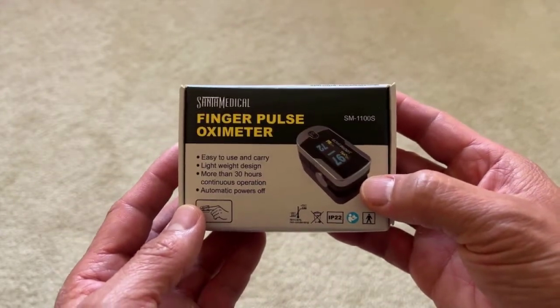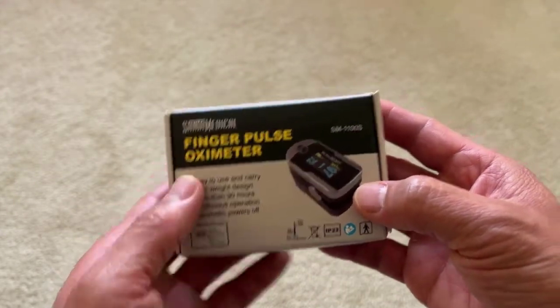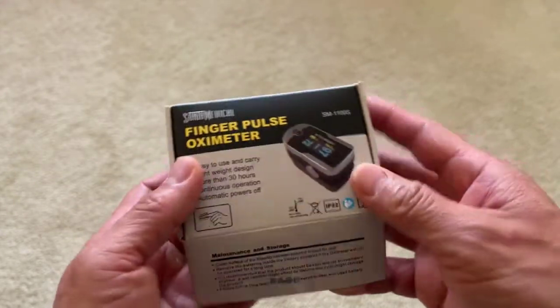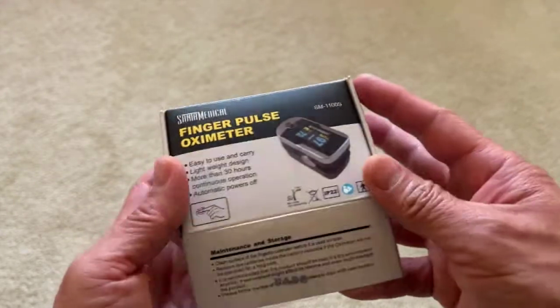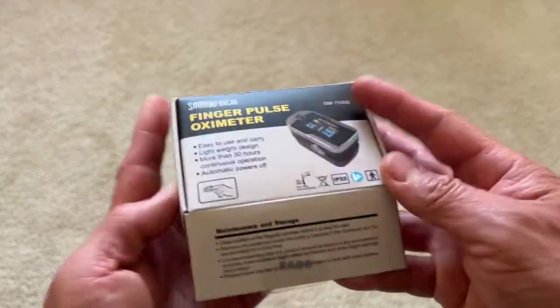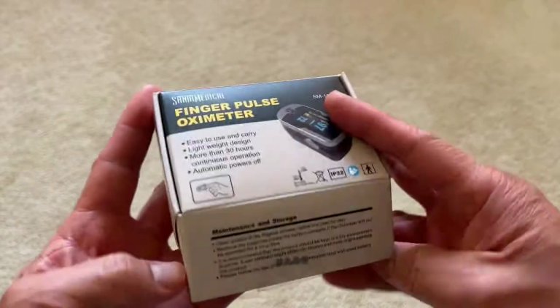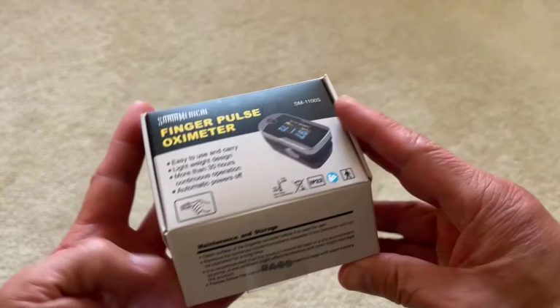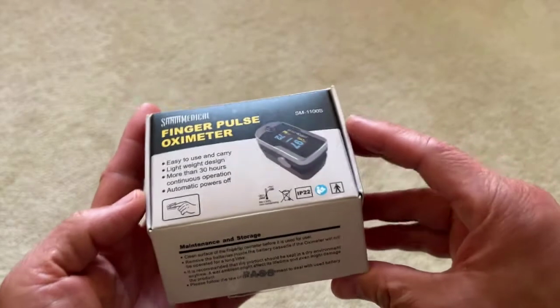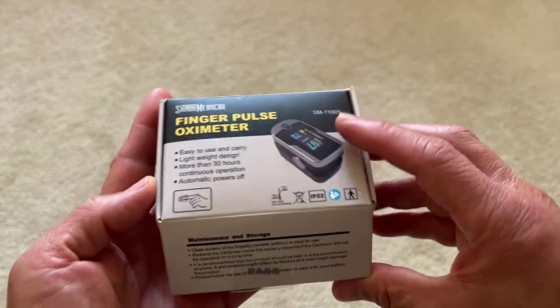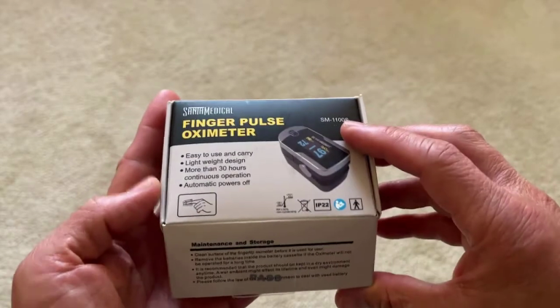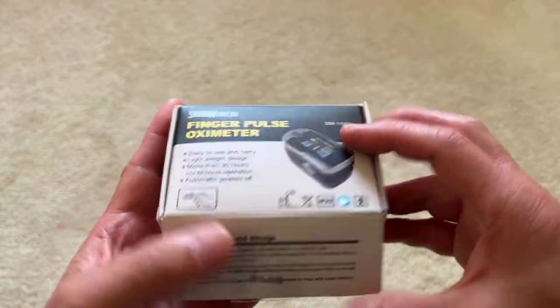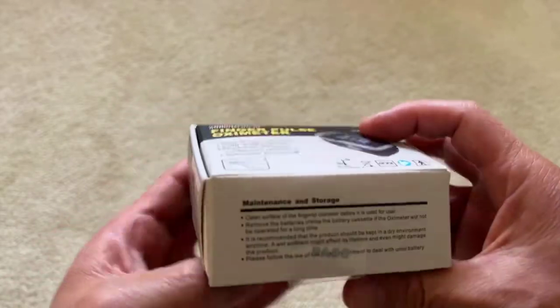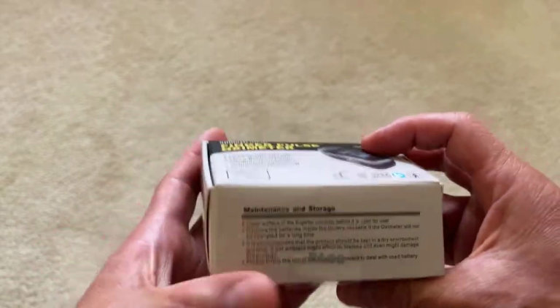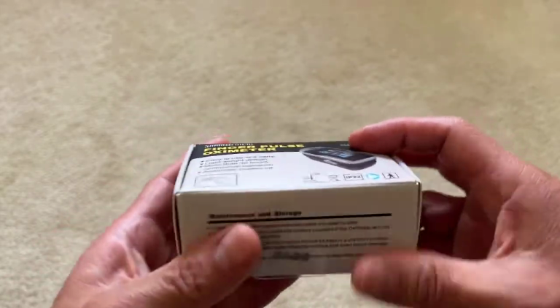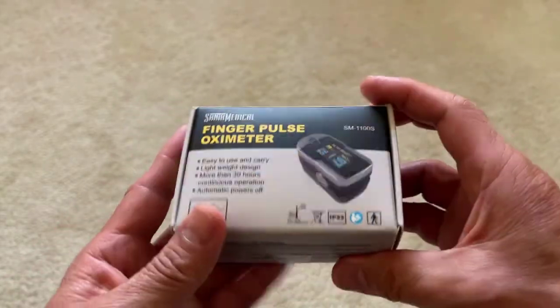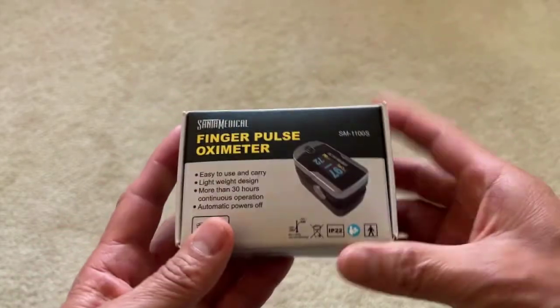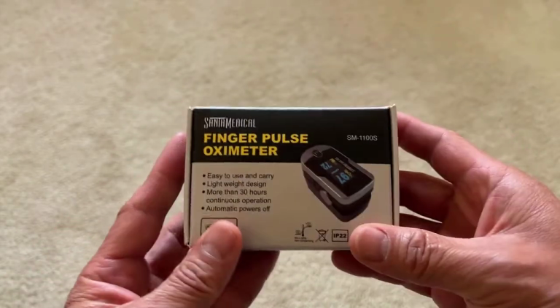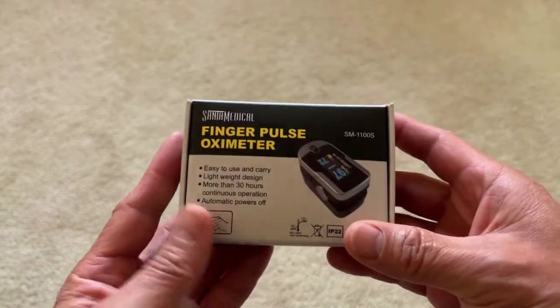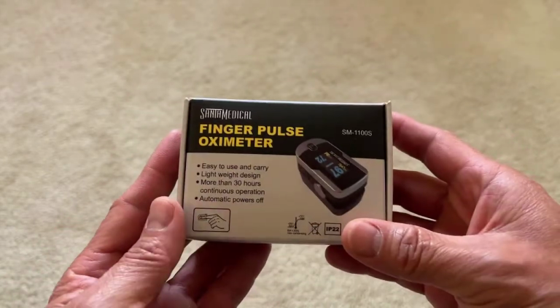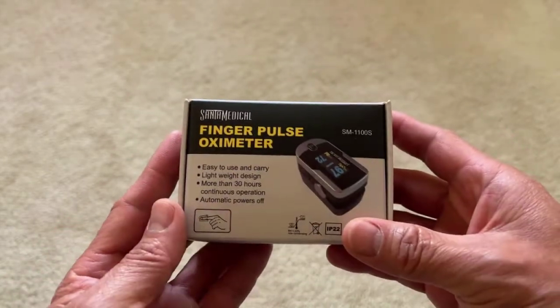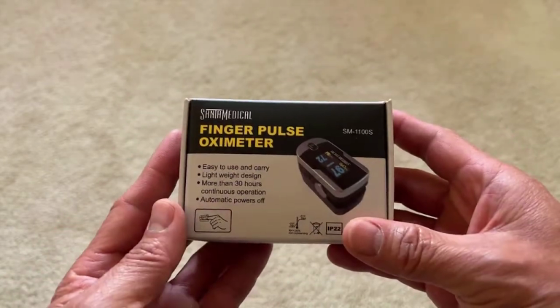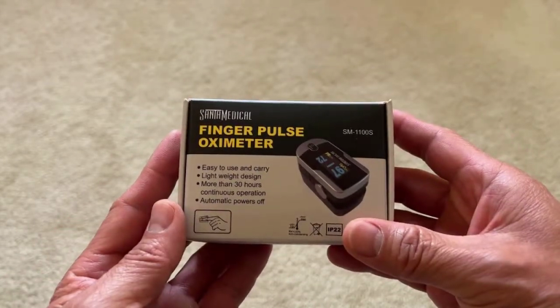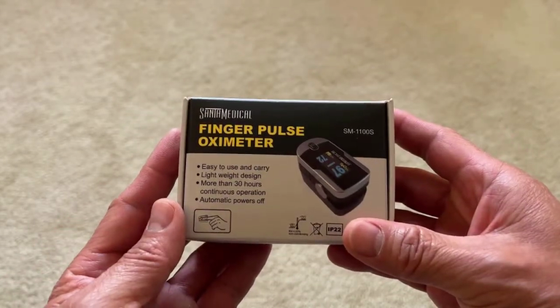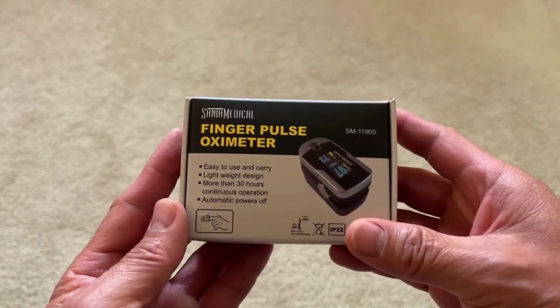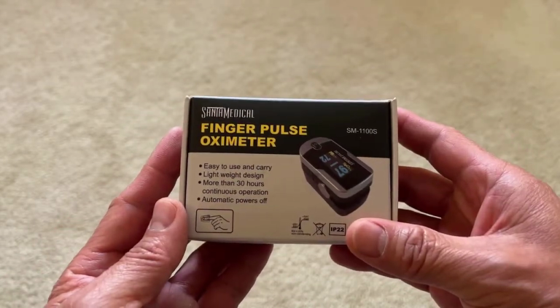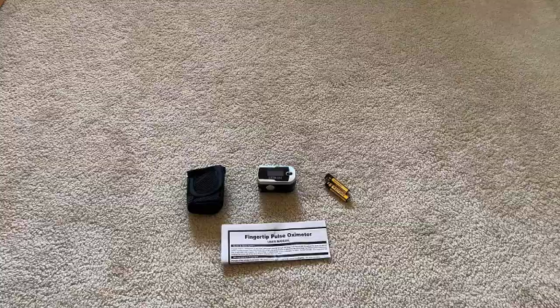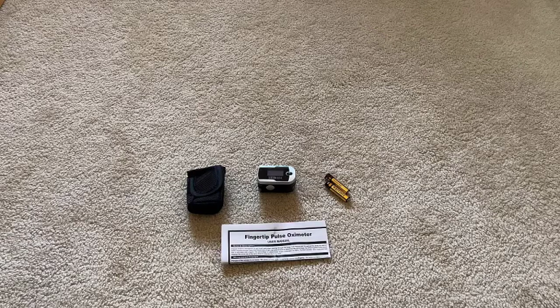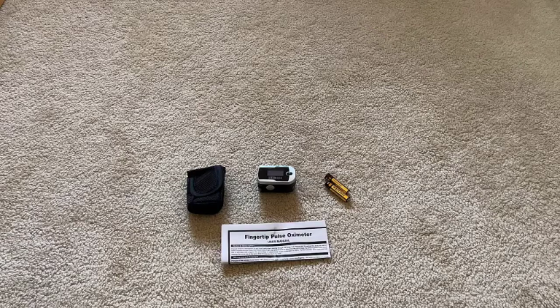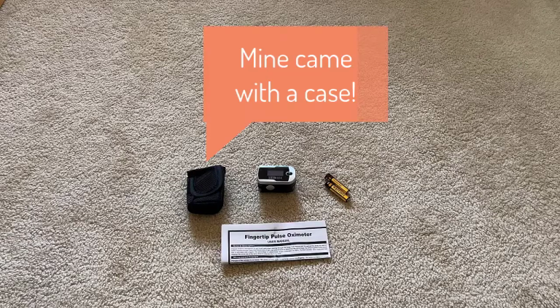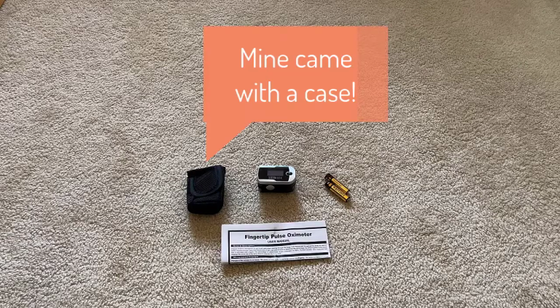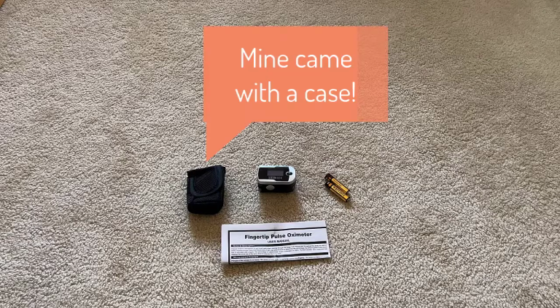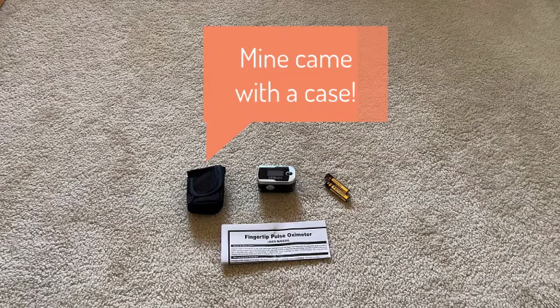It's tiny, making it easy to carry and very portable. It works on two AAA batteries and comes with a neck or wrist strap to easily carry around.